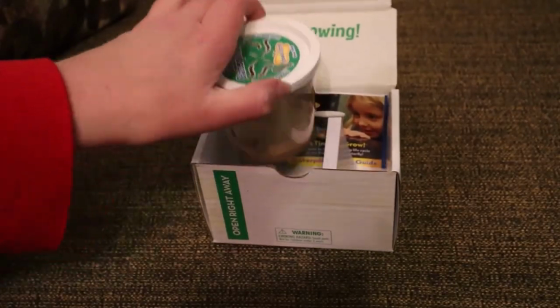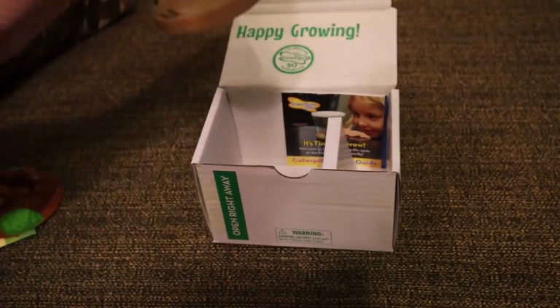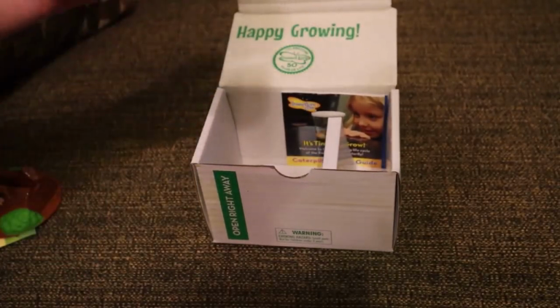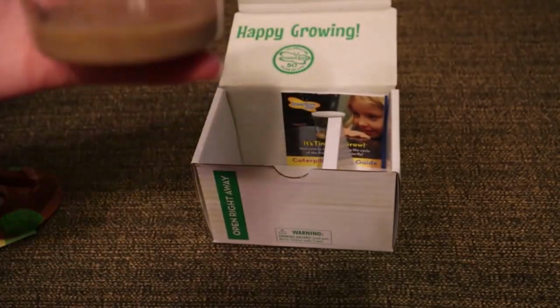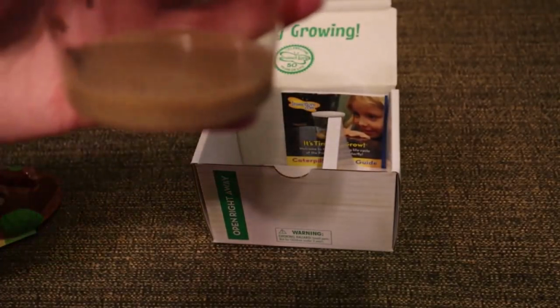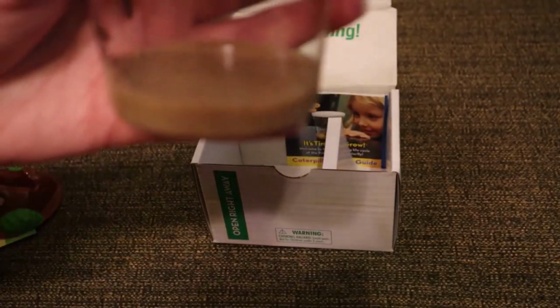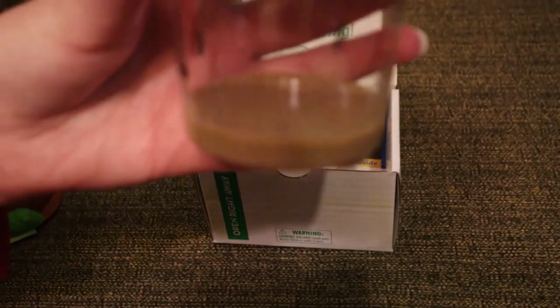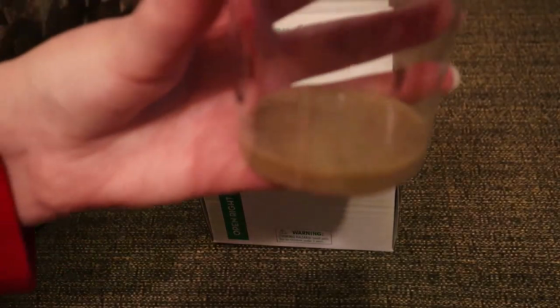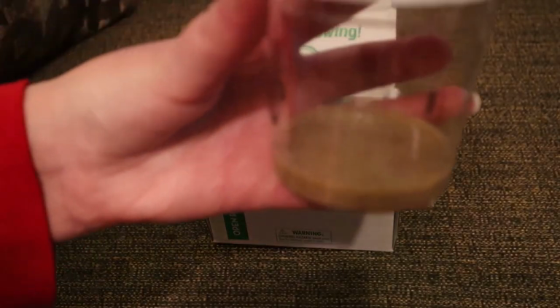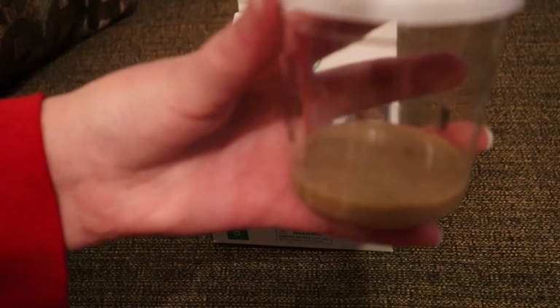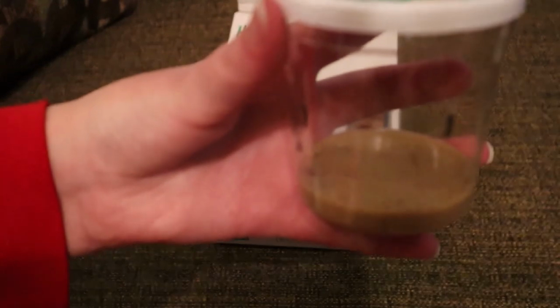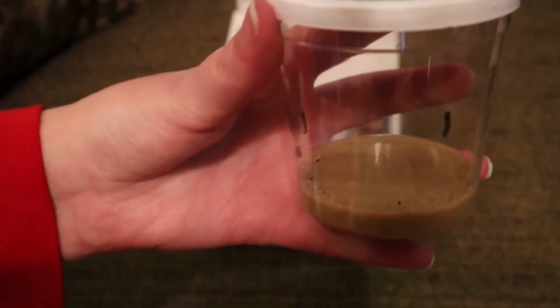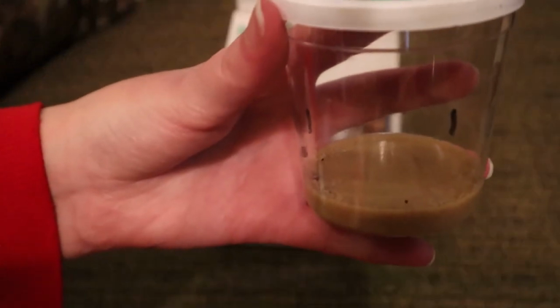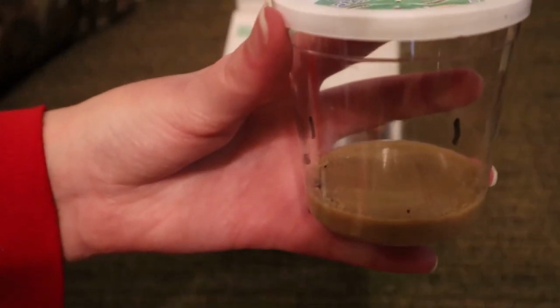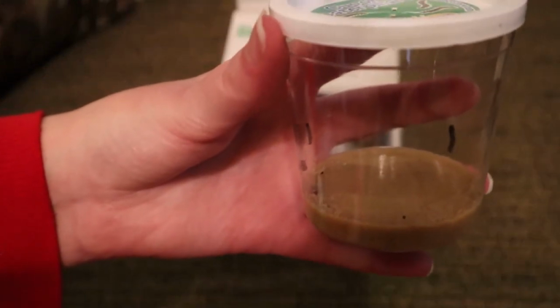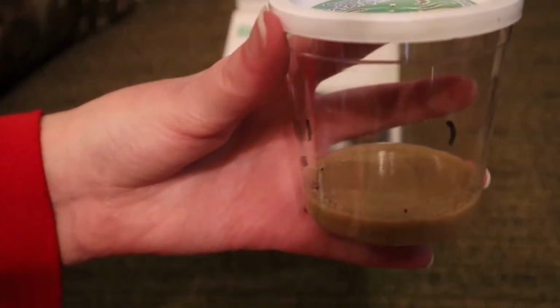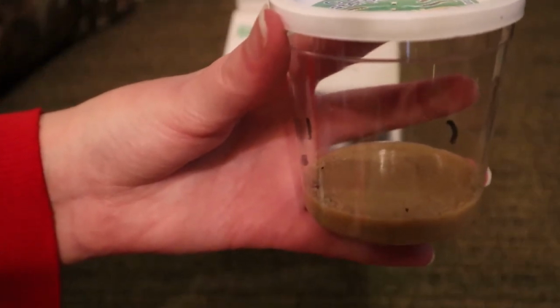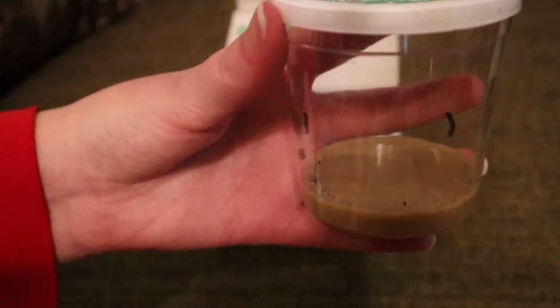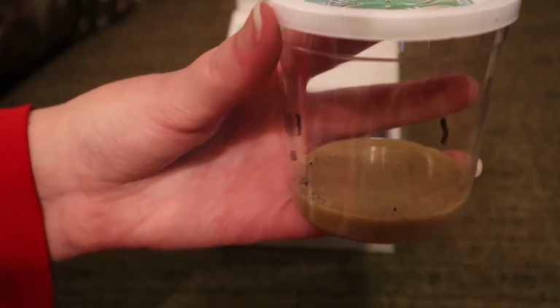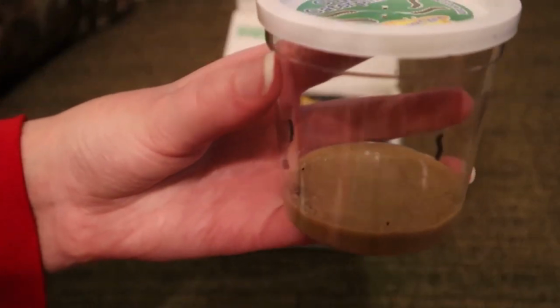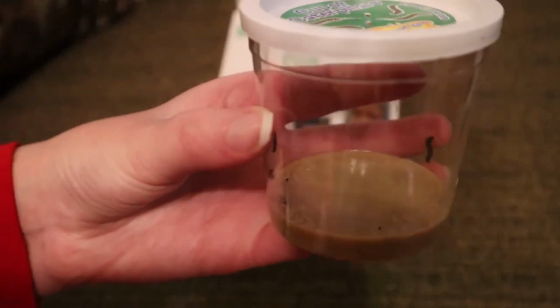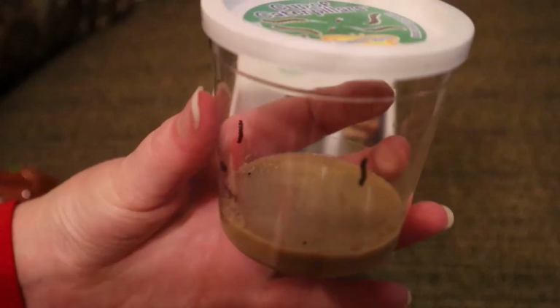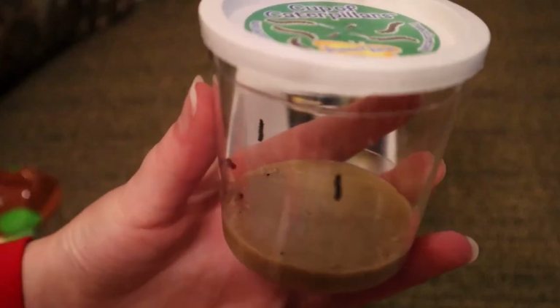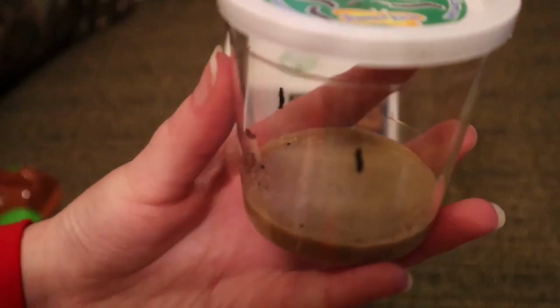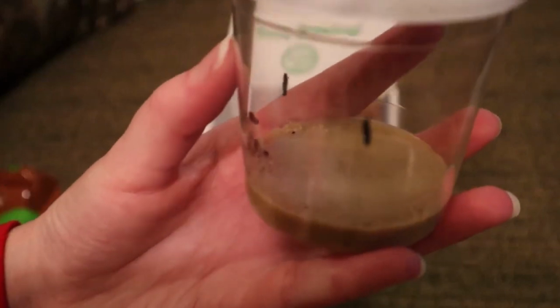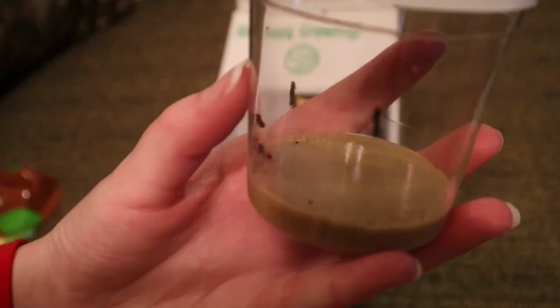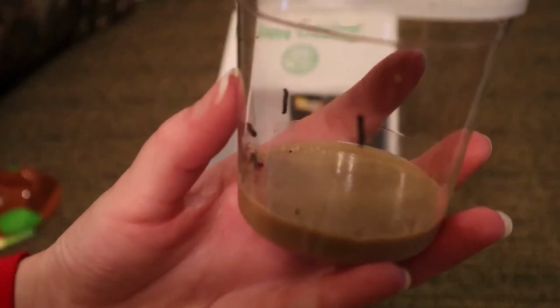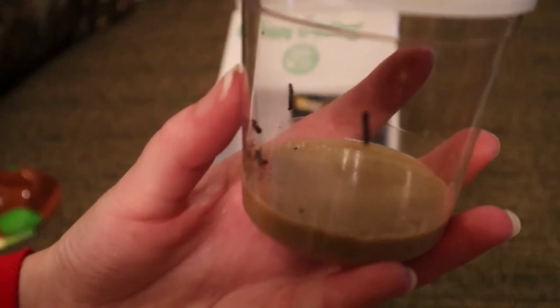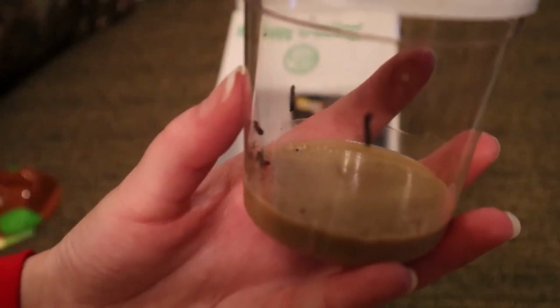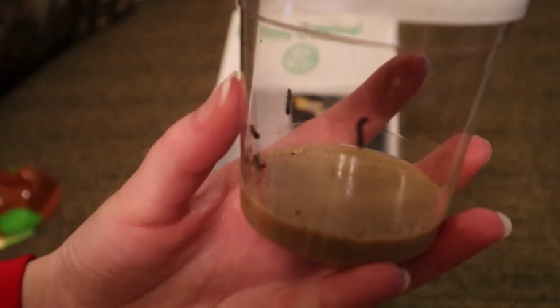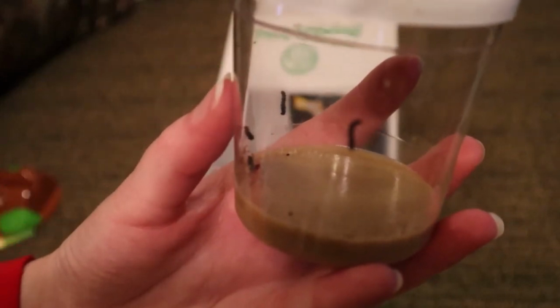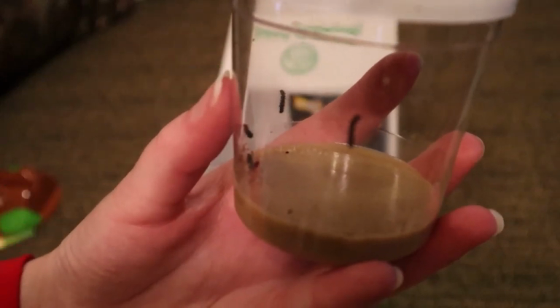We then have the cup full of caterpillars. As you can see, the cup contains several of them, and my particular set are pretty active. My students always enjoy watching them as they grow, form chrysalis, and turn into butterflies.